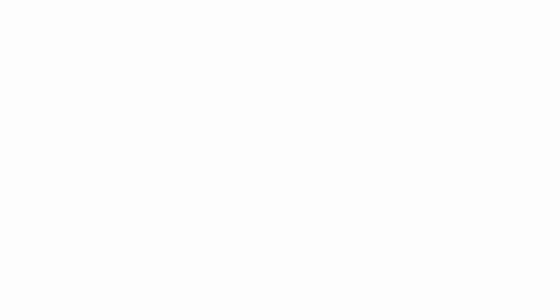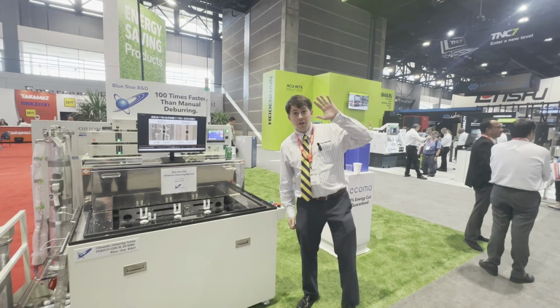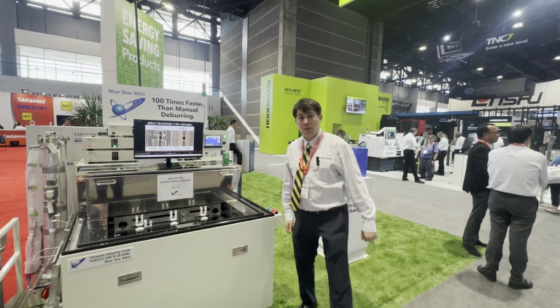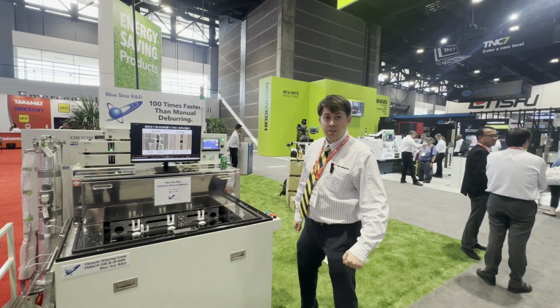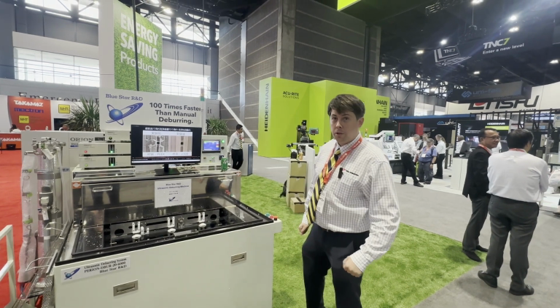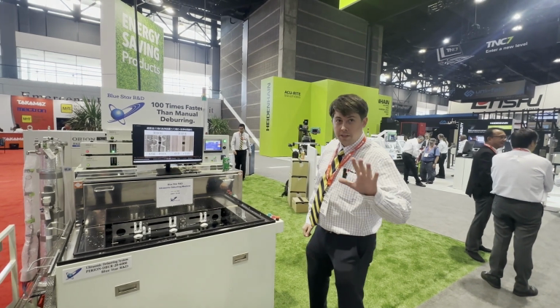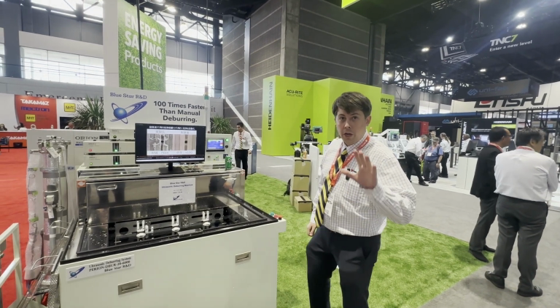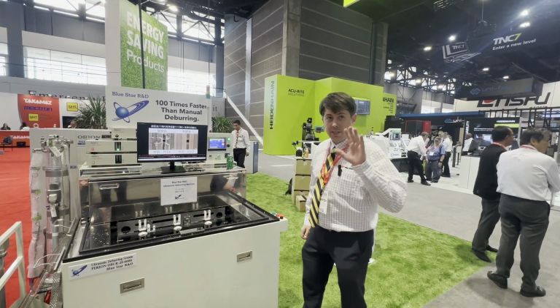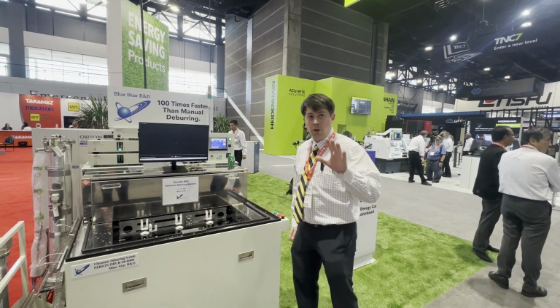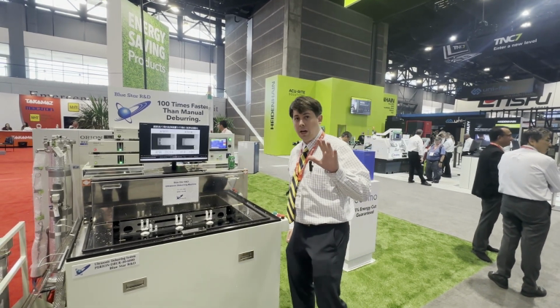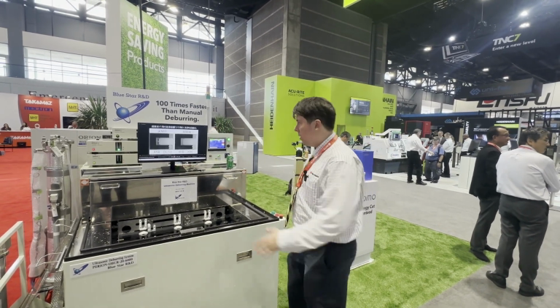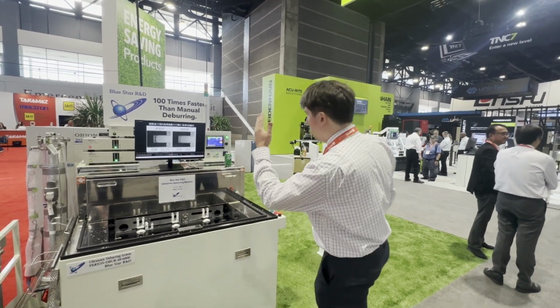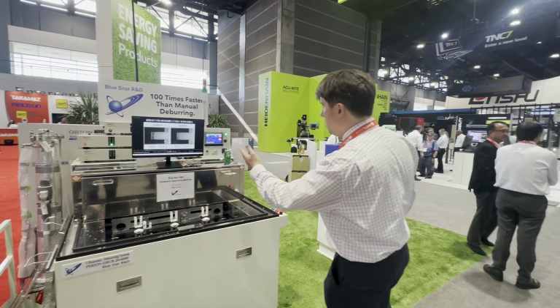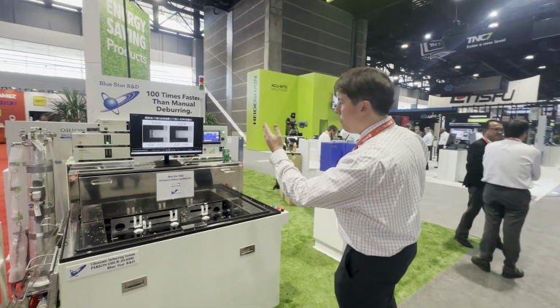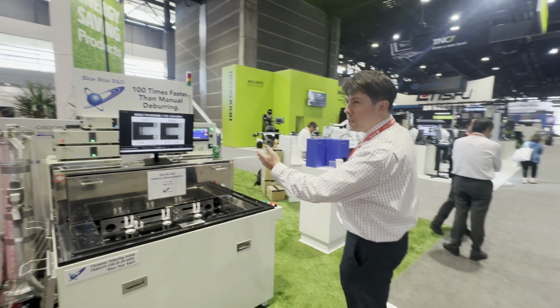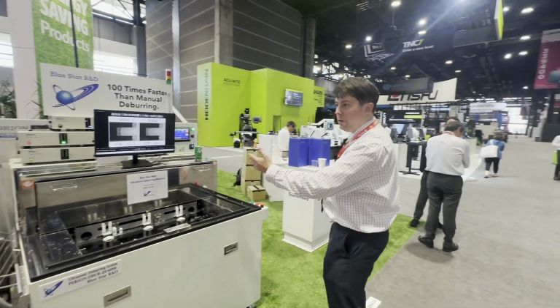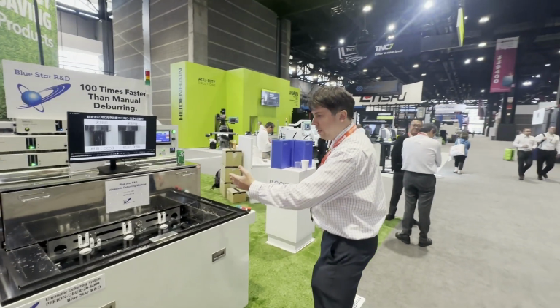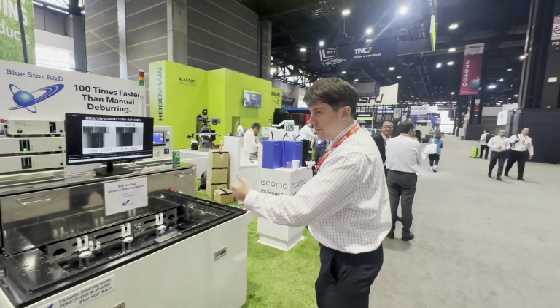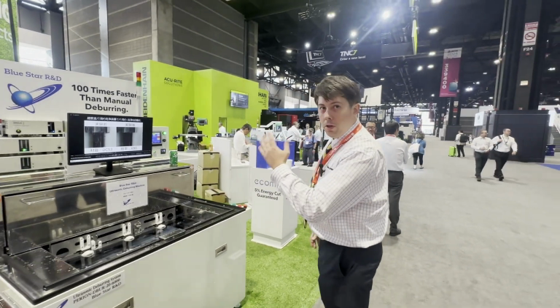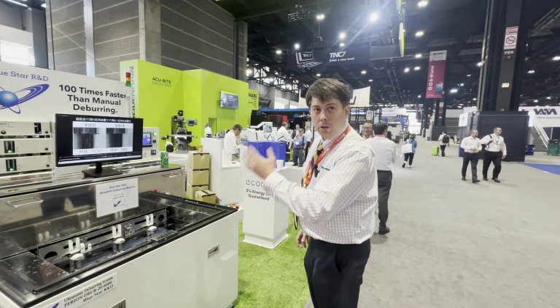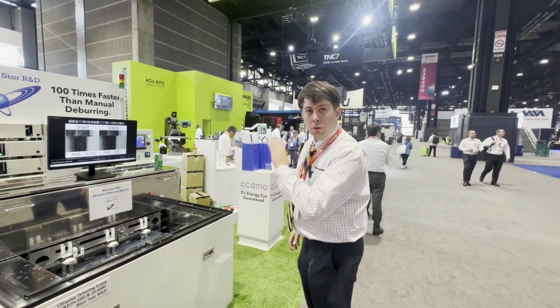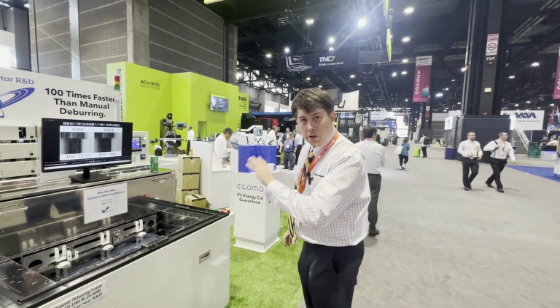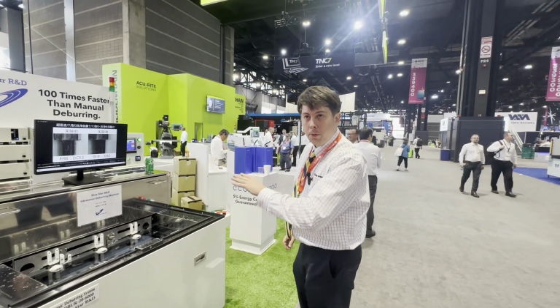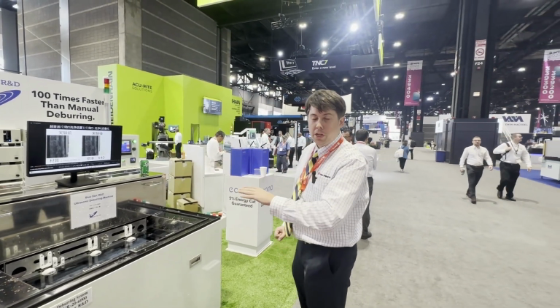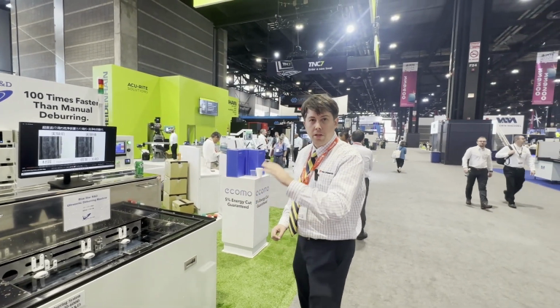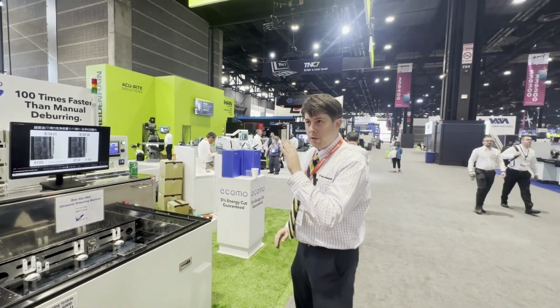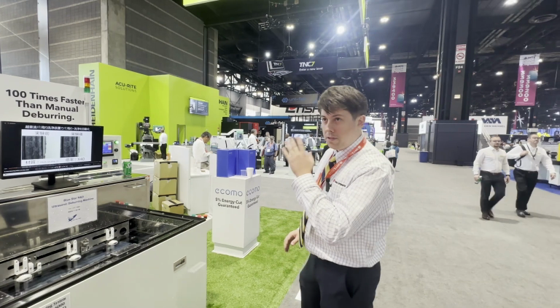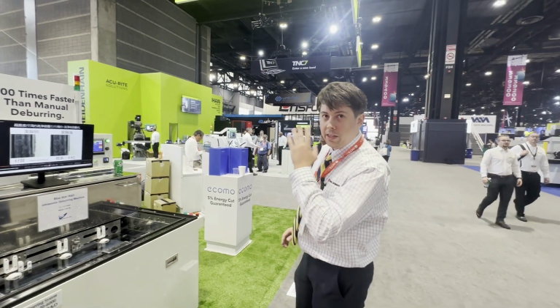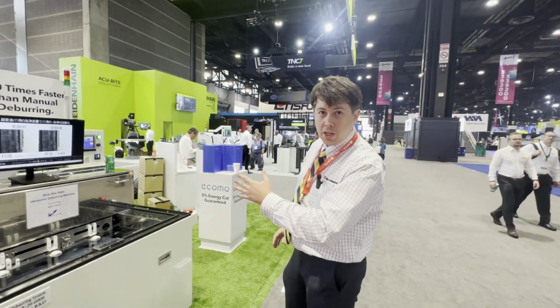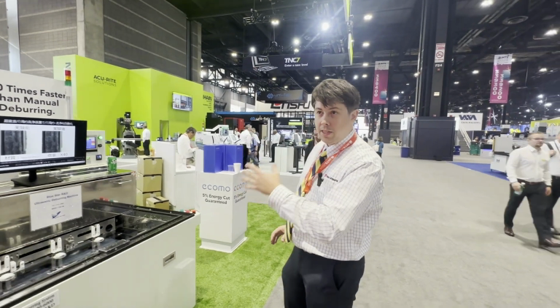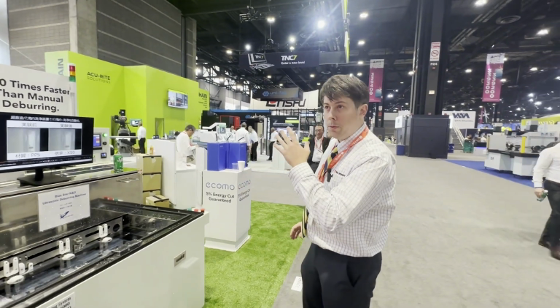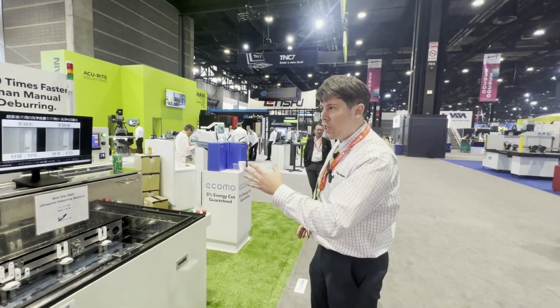Hi everyone, we'd like to show you an amazing new way to deburr your parts. This is the Bluestar Perrion — it's the world's only ultrasonic deburring machine. Yes, you heard that right: this is not a cleaning machine, it's a deburring machine.